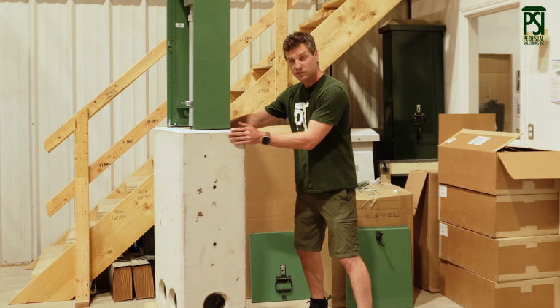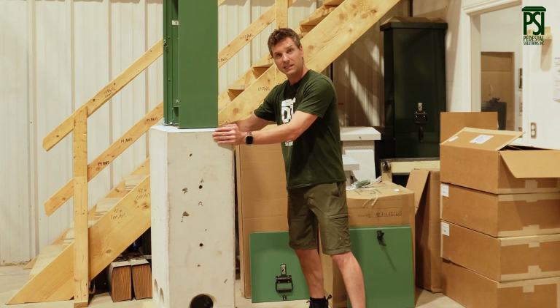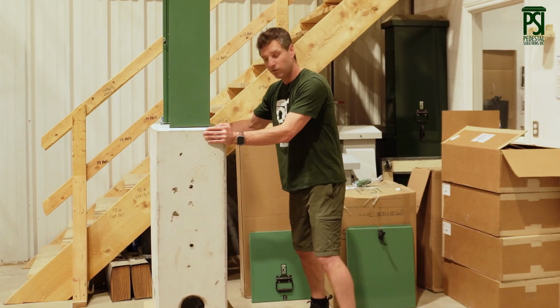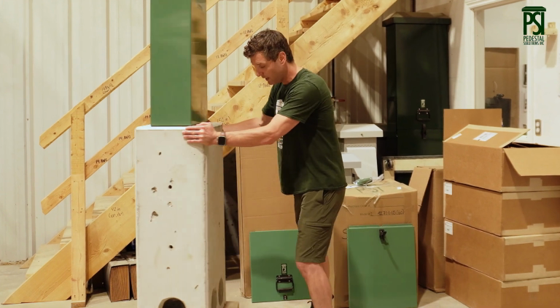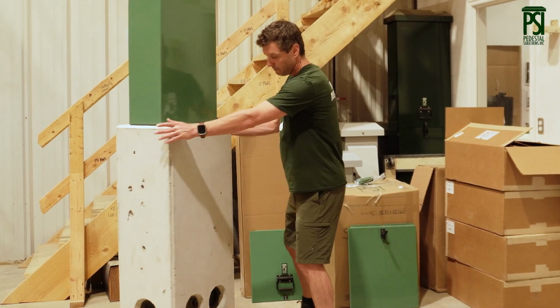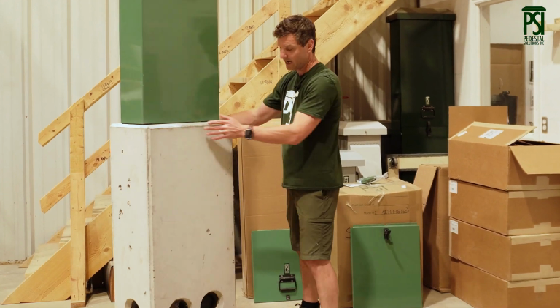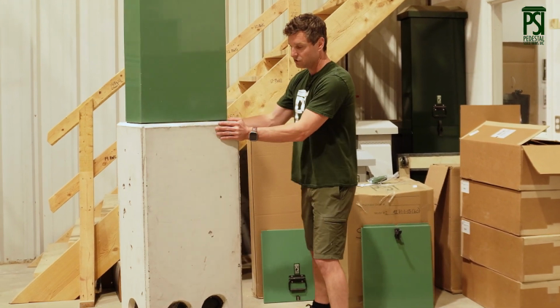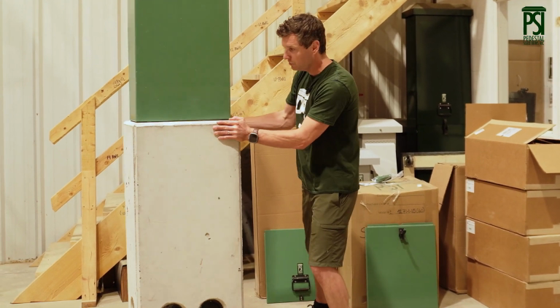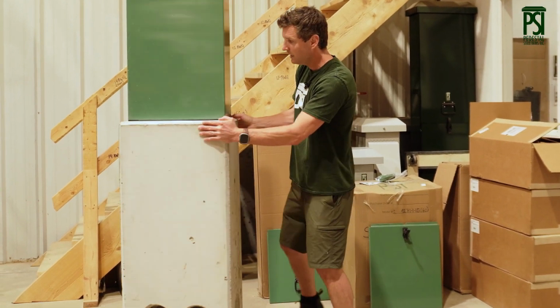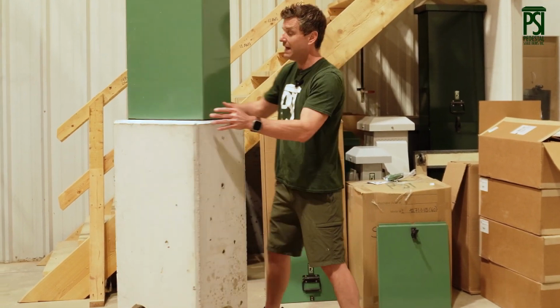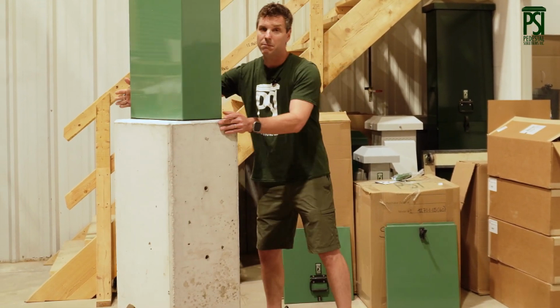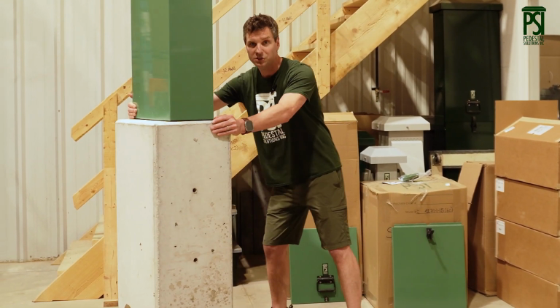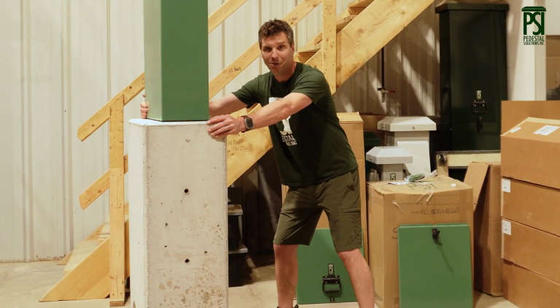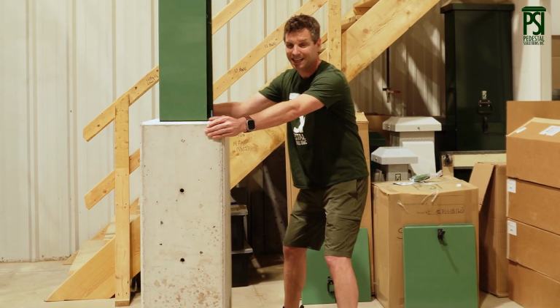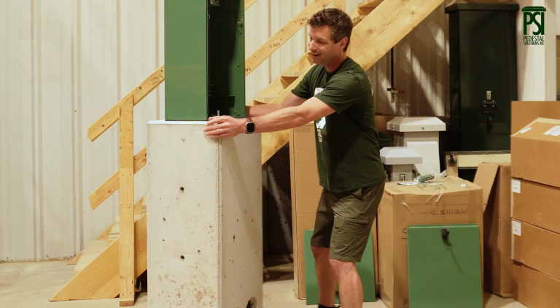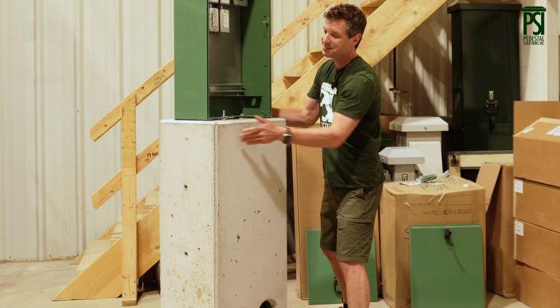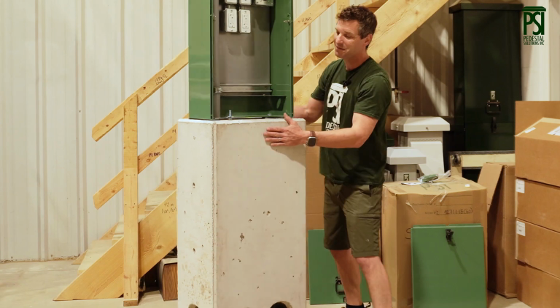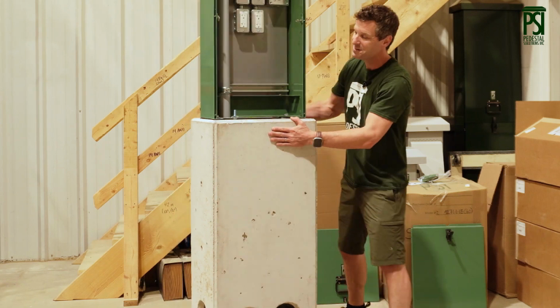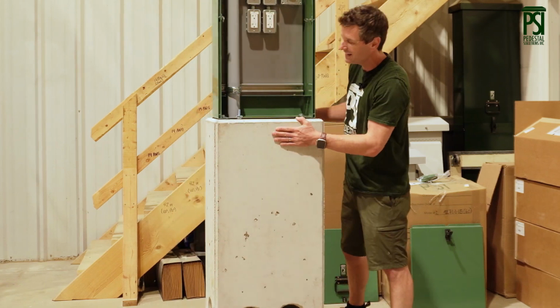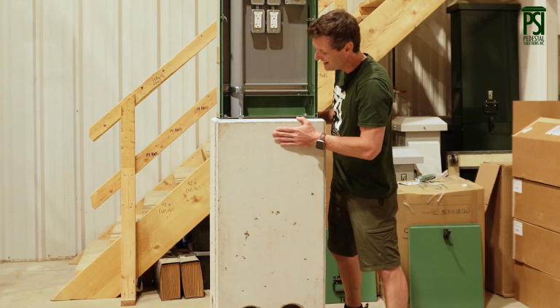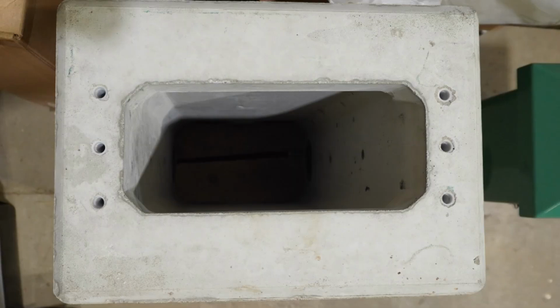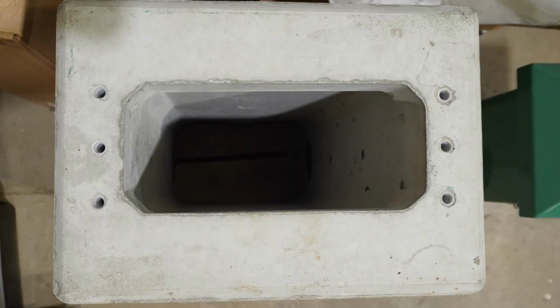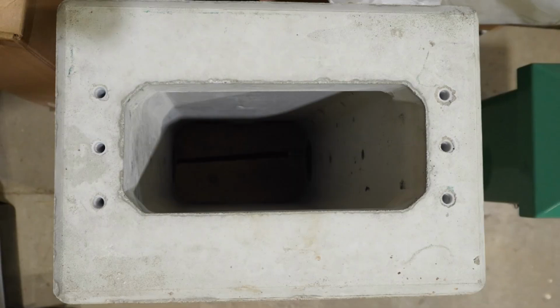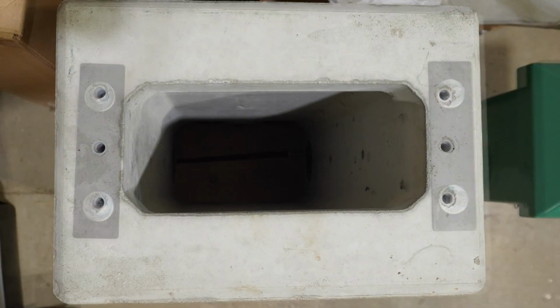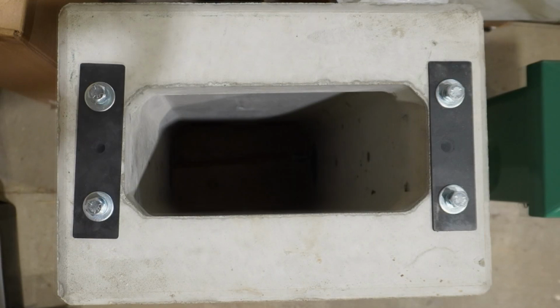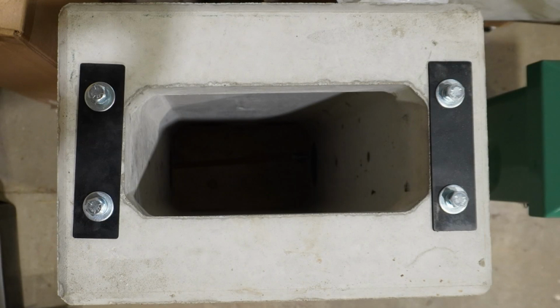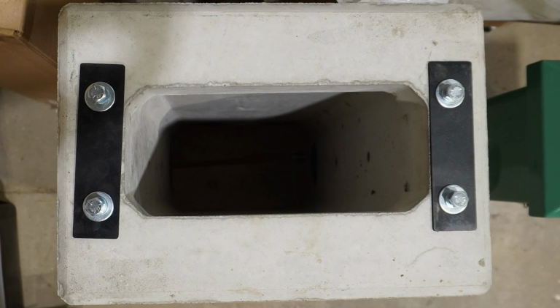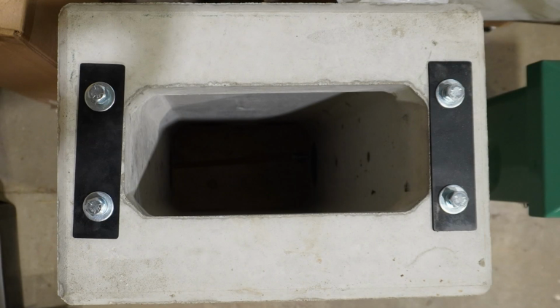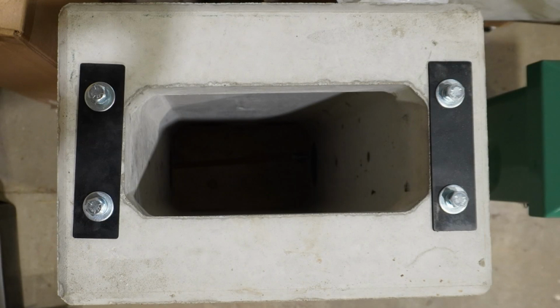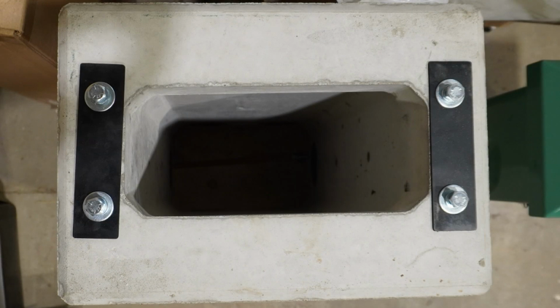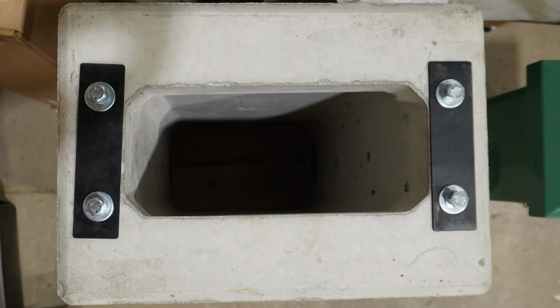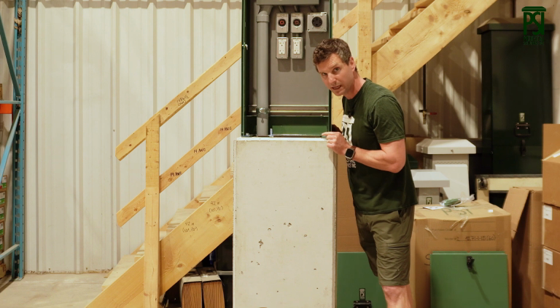The sides have one knockout, the back has two, and most importantly on the top of the unit there are threaded inserts that match the base plates of our units.